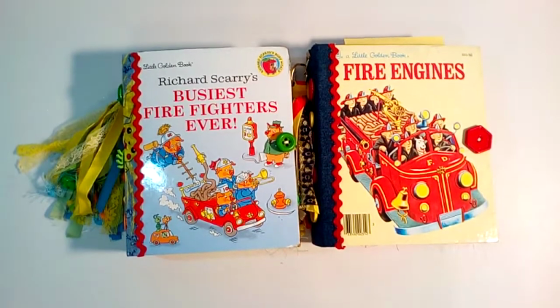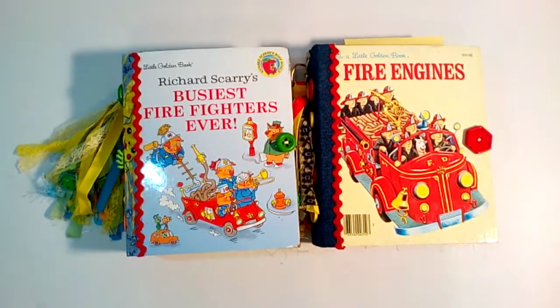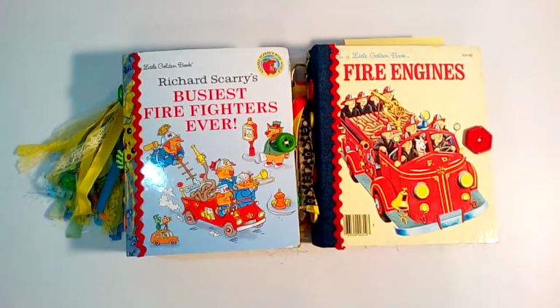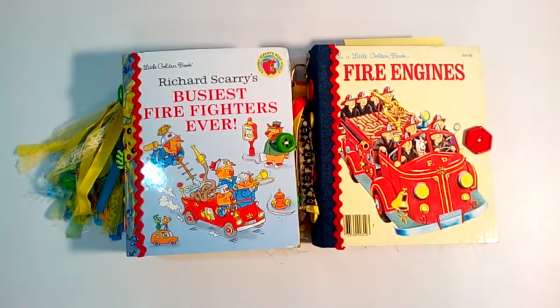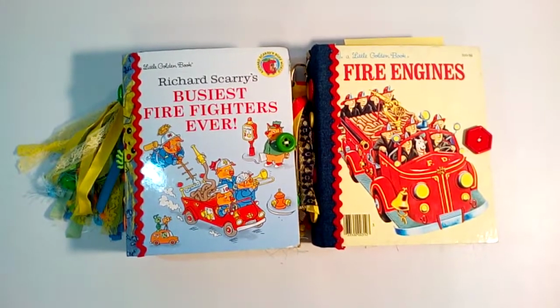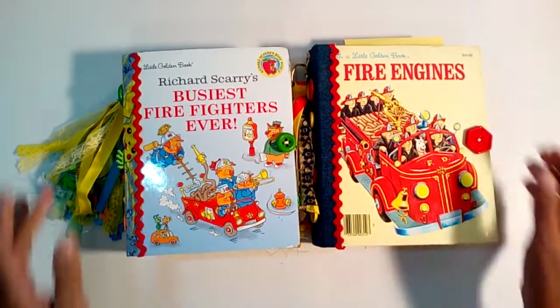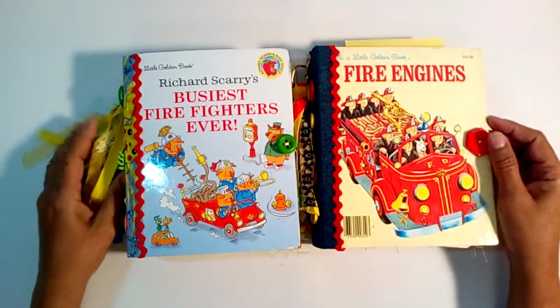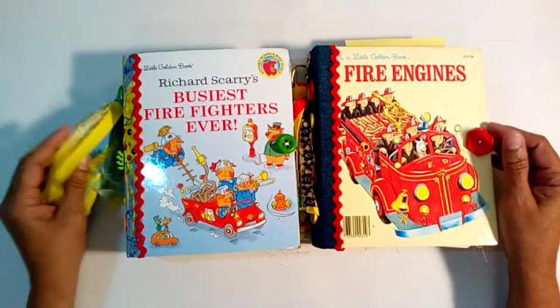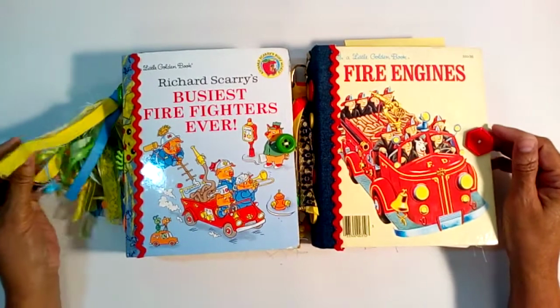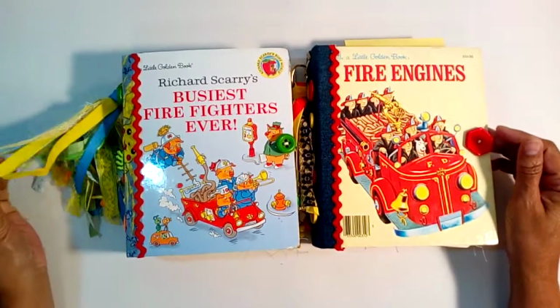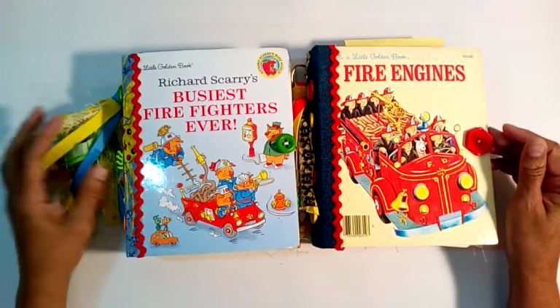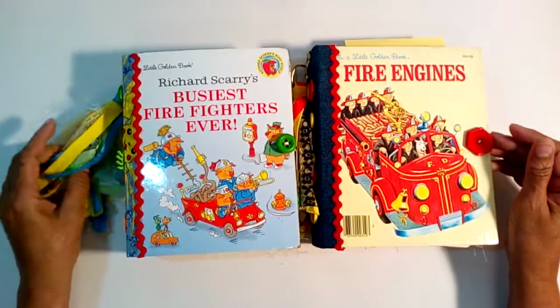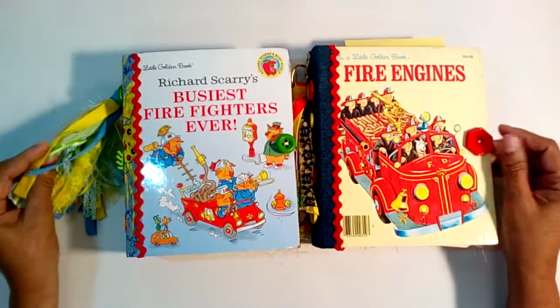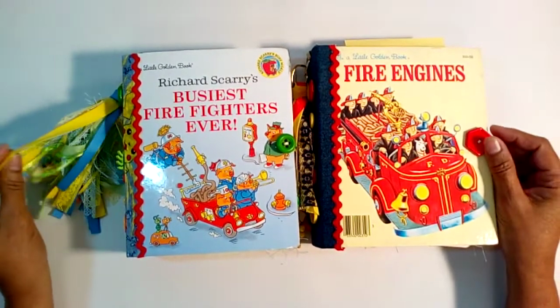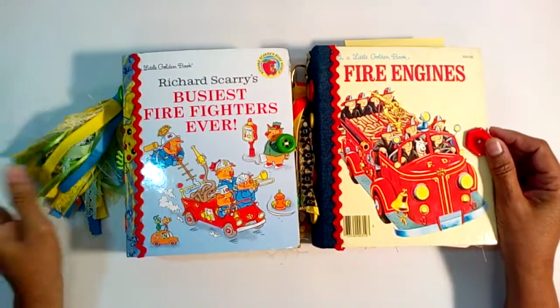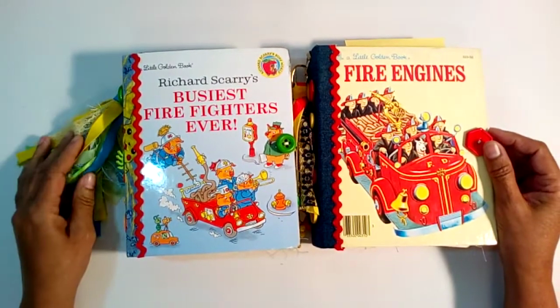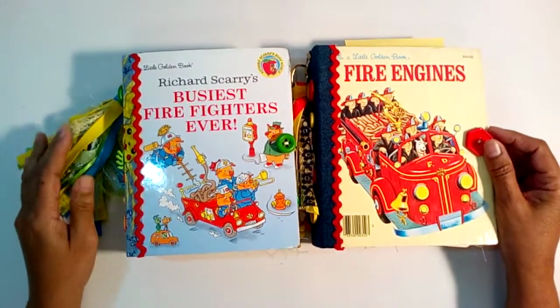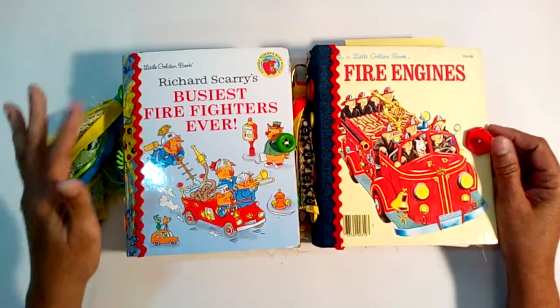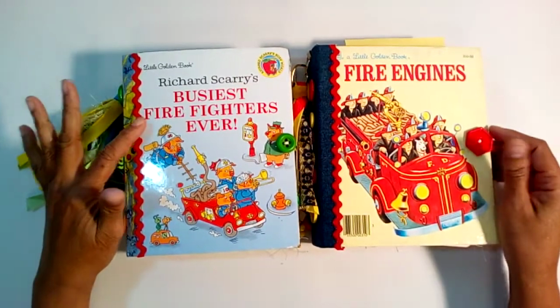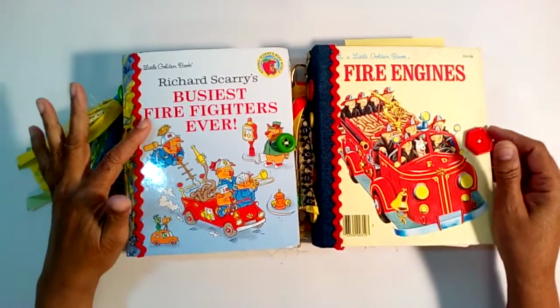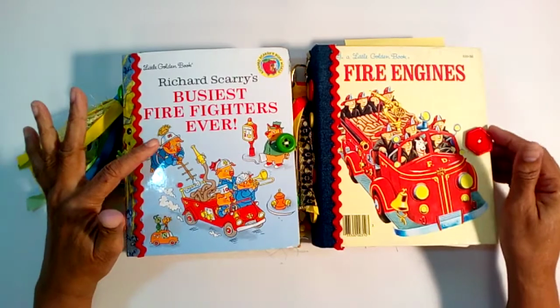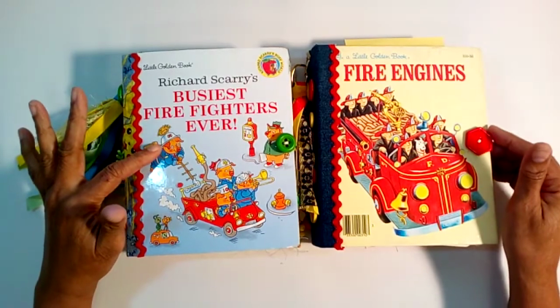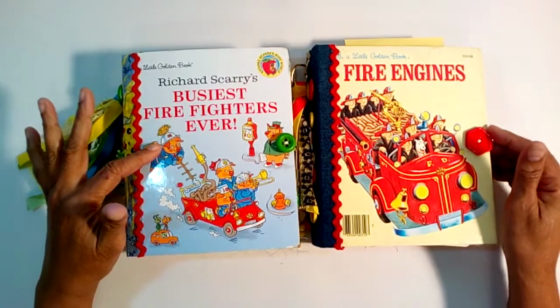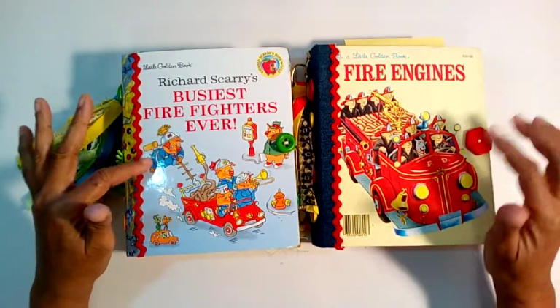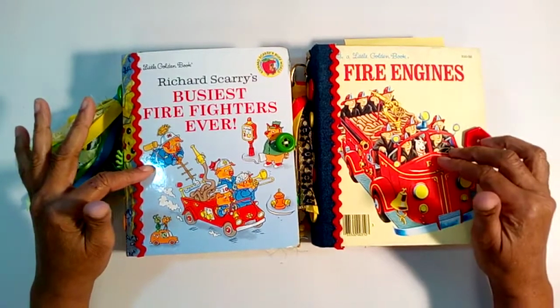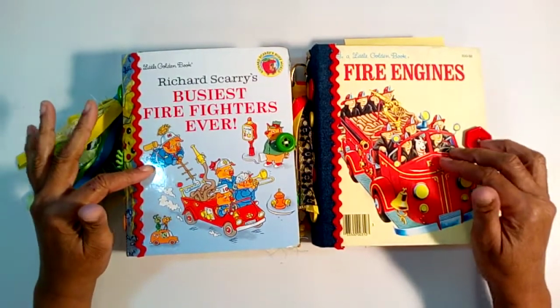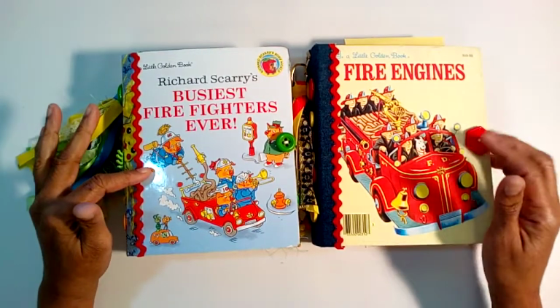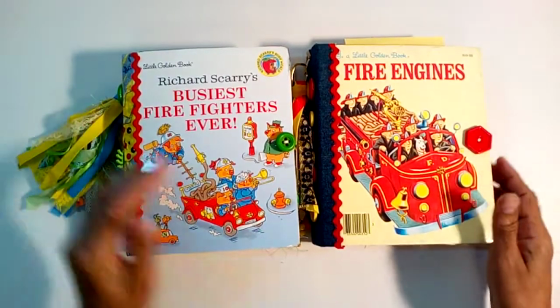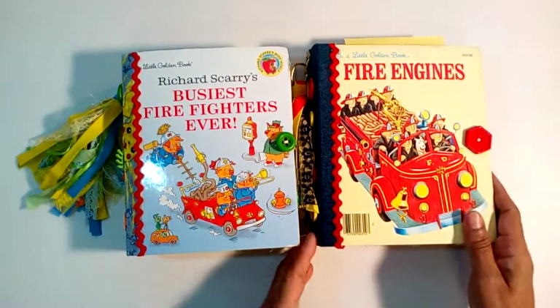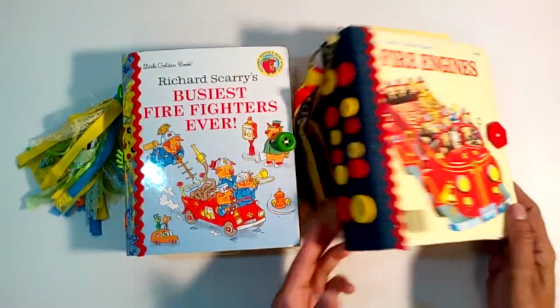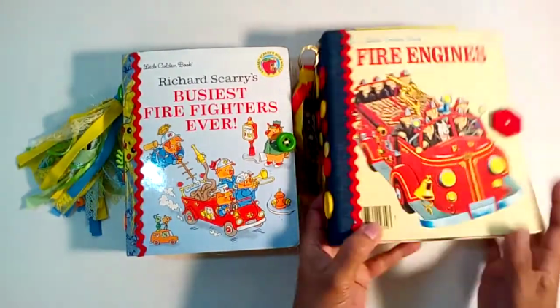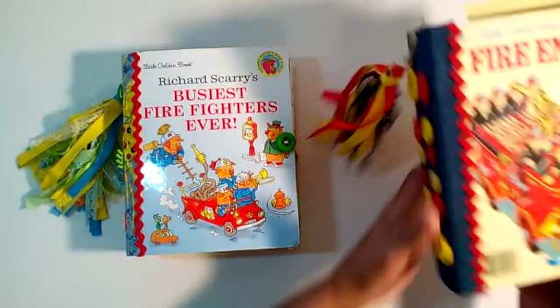Hi guys, this is Elaine. I'm here to show you today two of the Little Golden Books that I have listed in my shop: 'The Busiest Firefighters Ever' and 'Fire Engines.' We're going to start with 'The Busiest Firefighters Ever.'